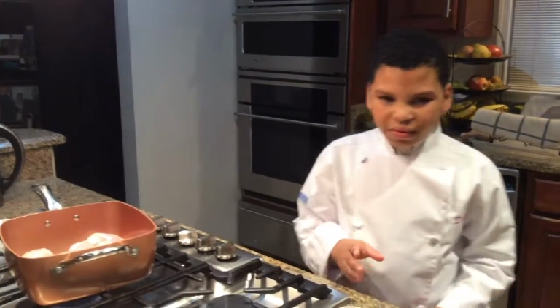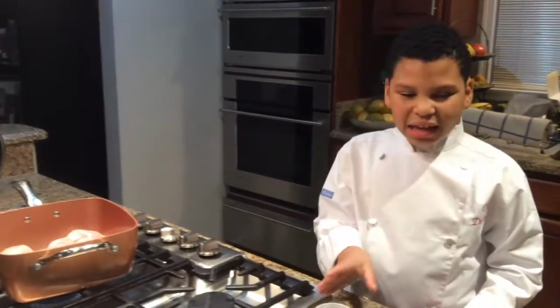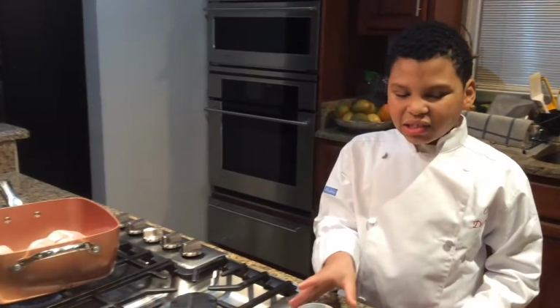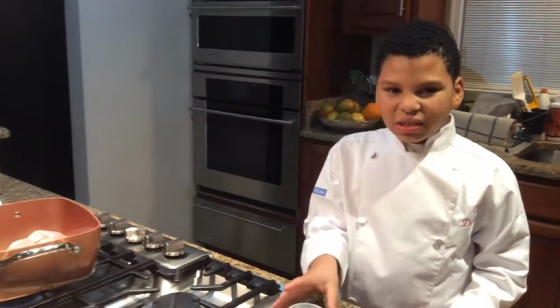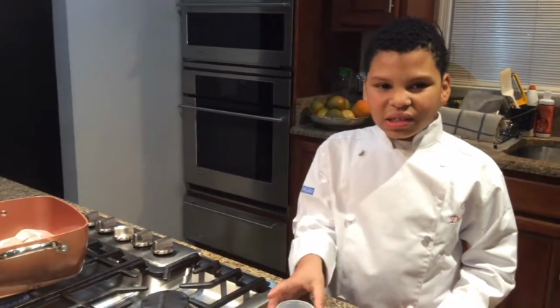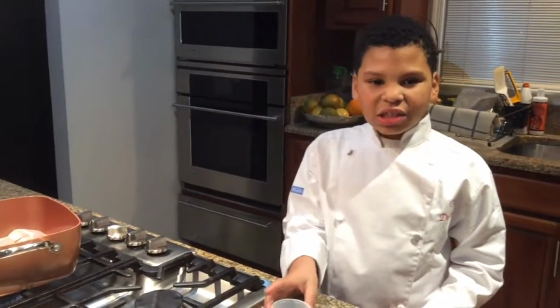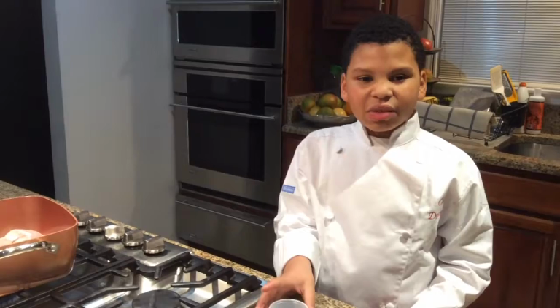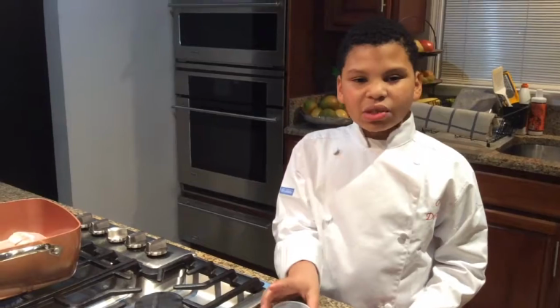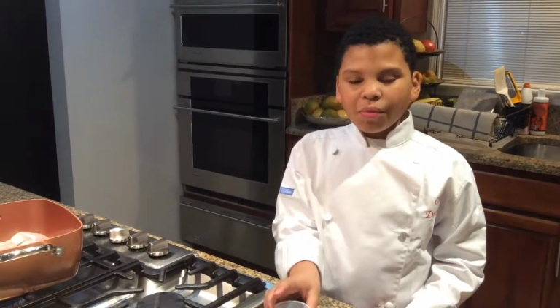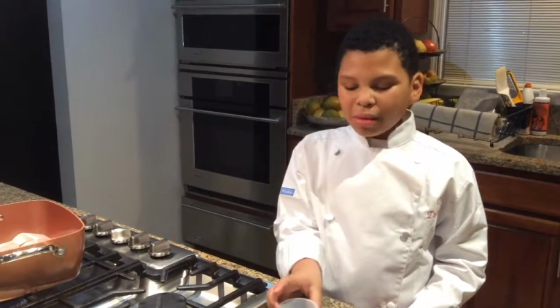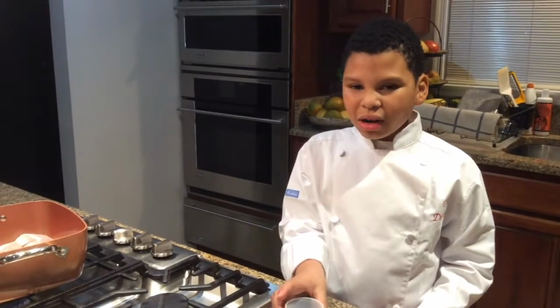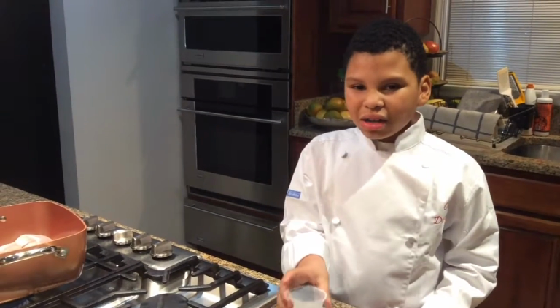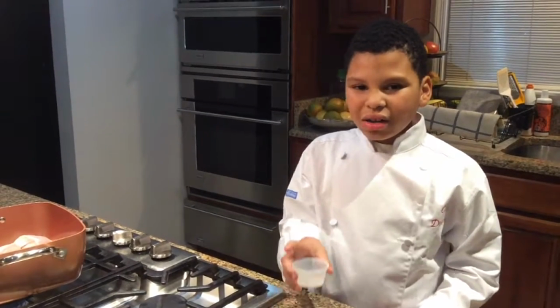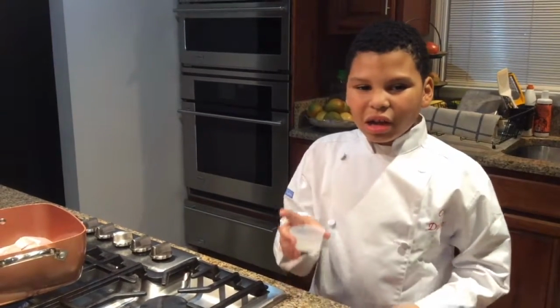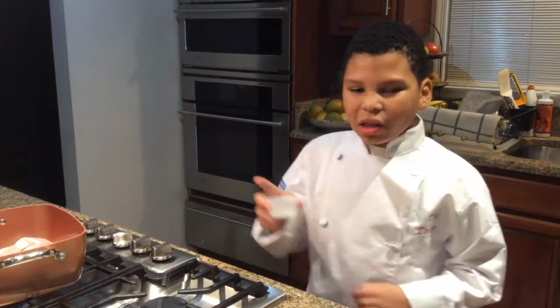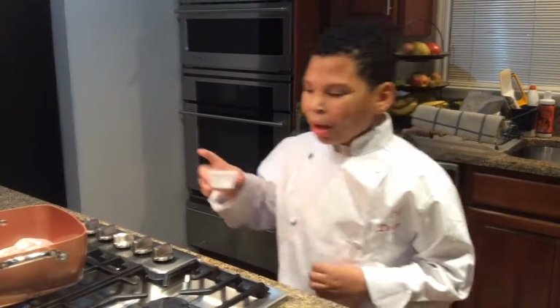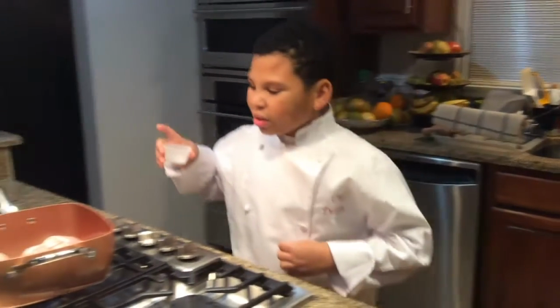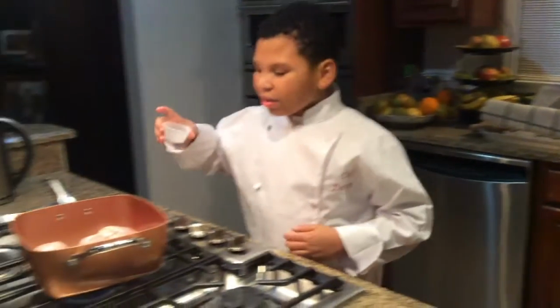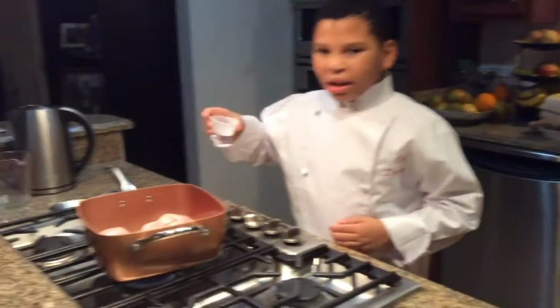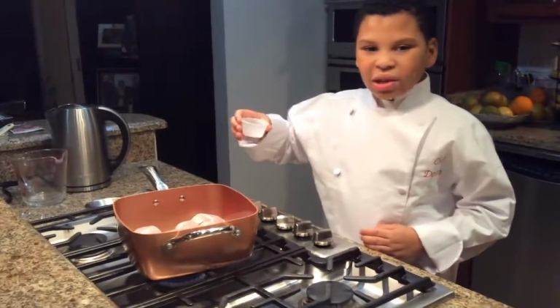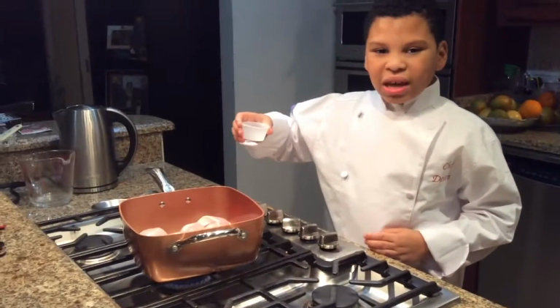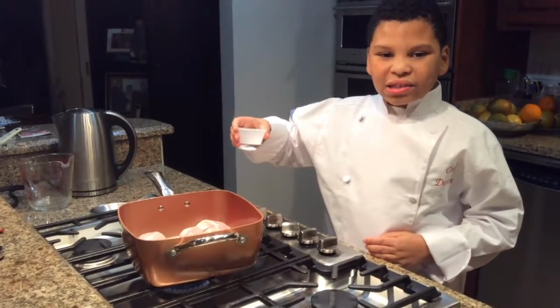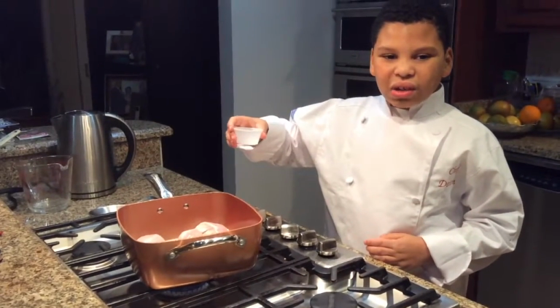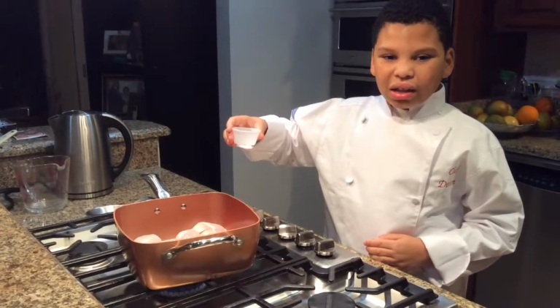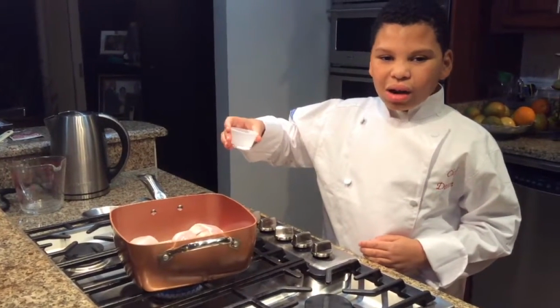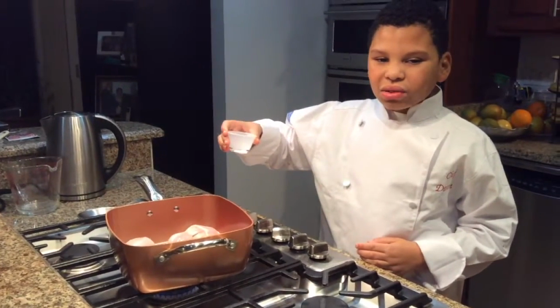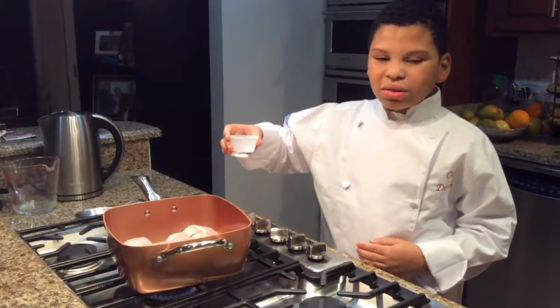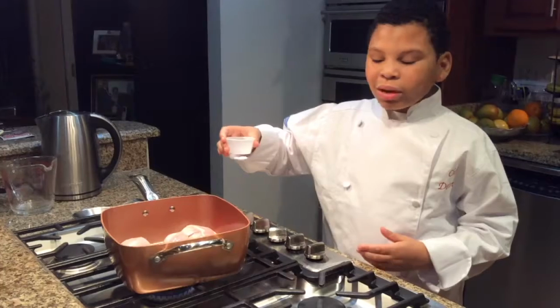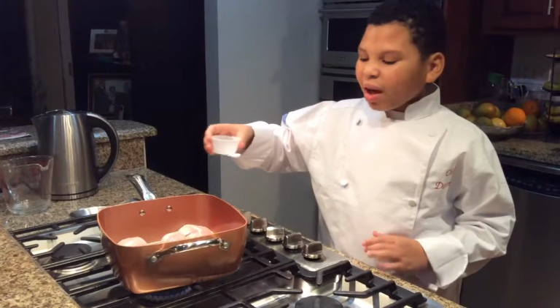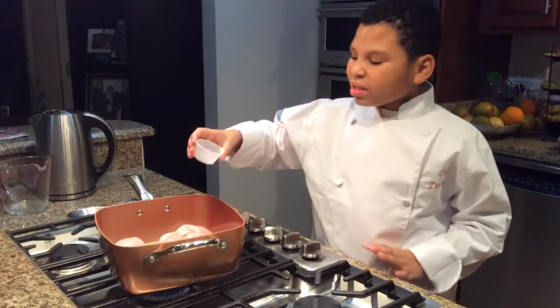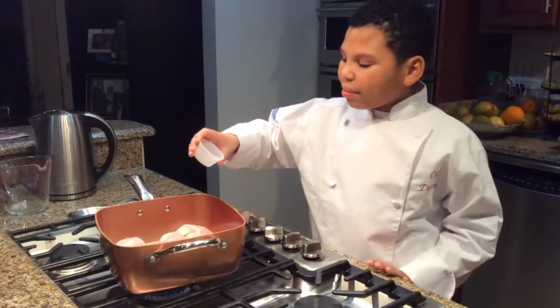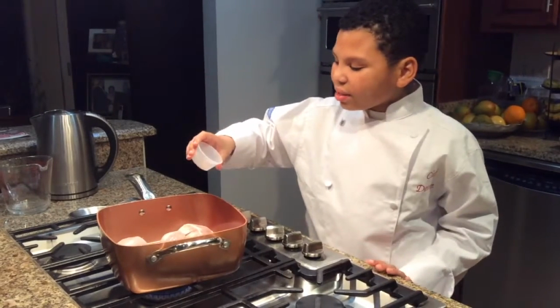Next, you season the chicken with salt, pepper, and garlic powder. And saute until lightly browned, about 5-7 minutes.